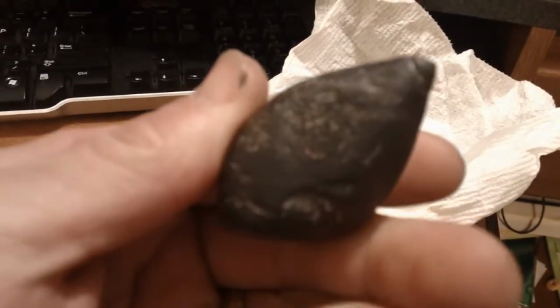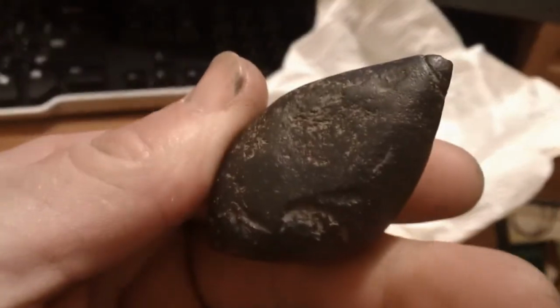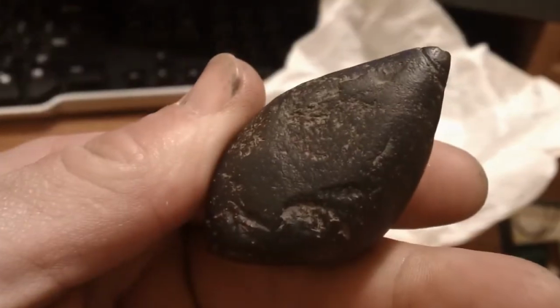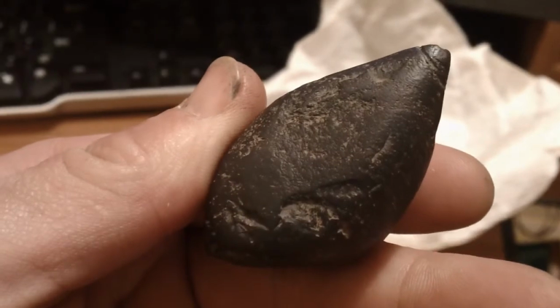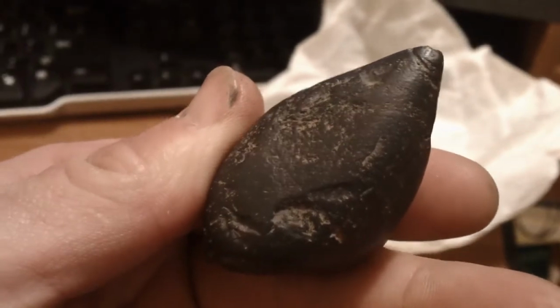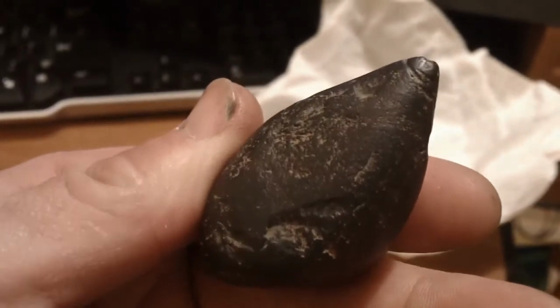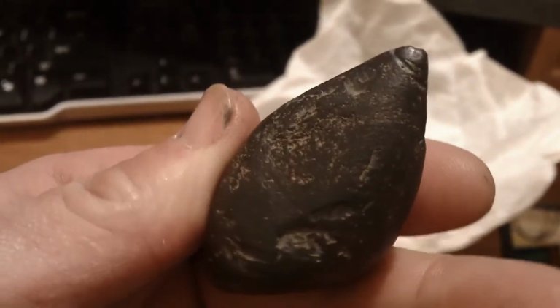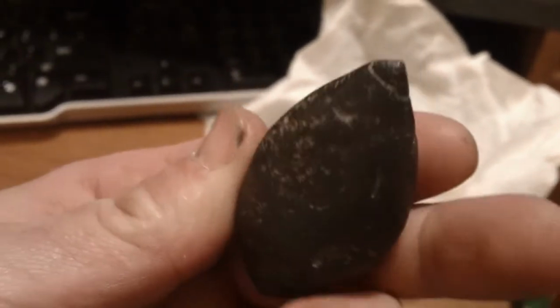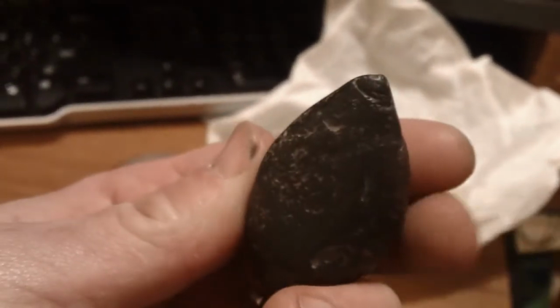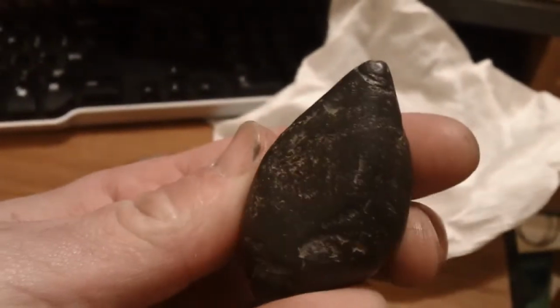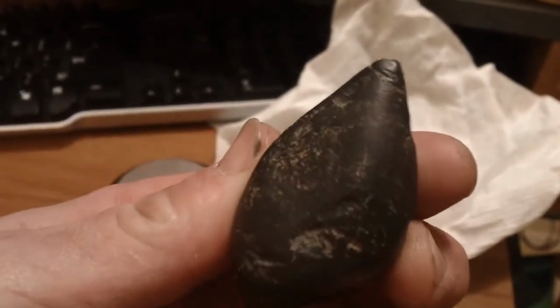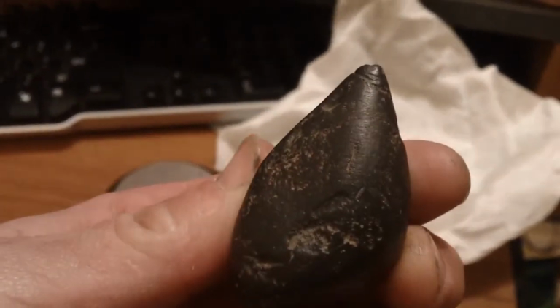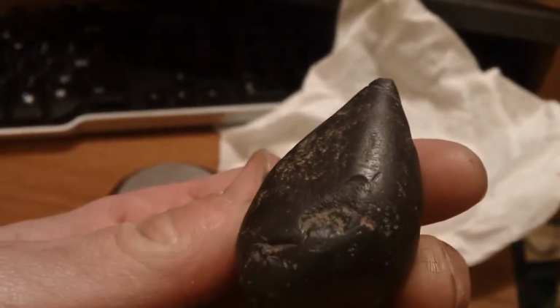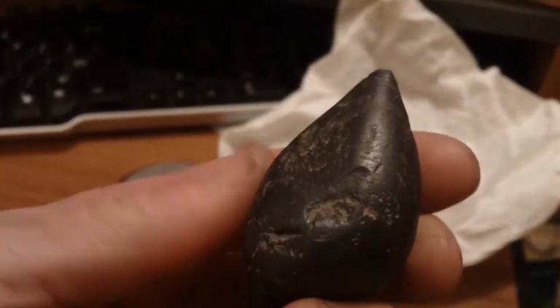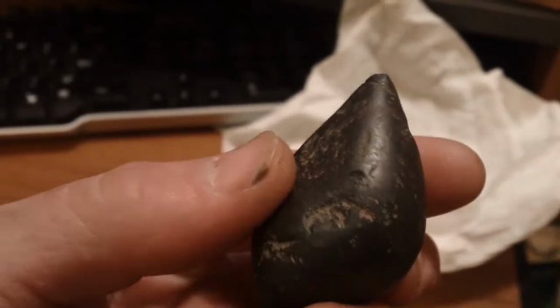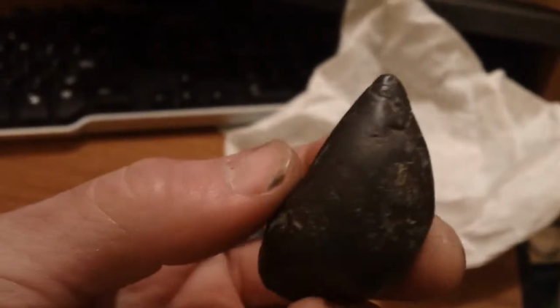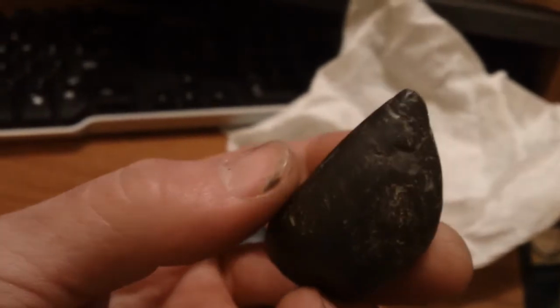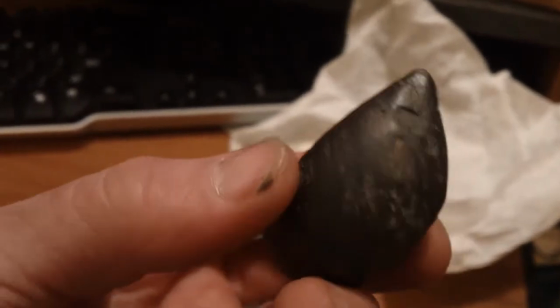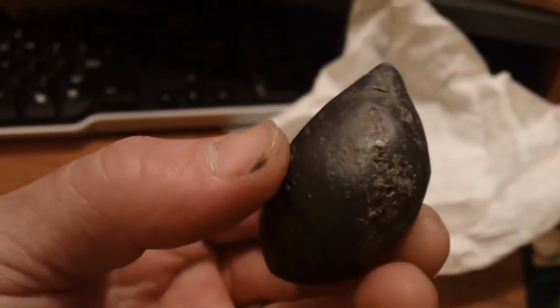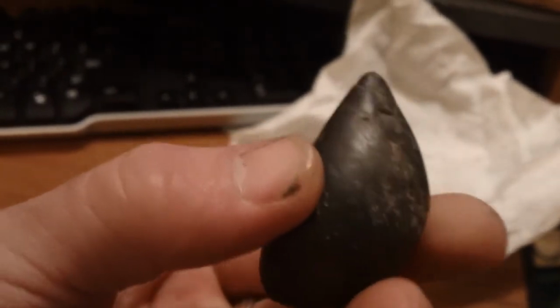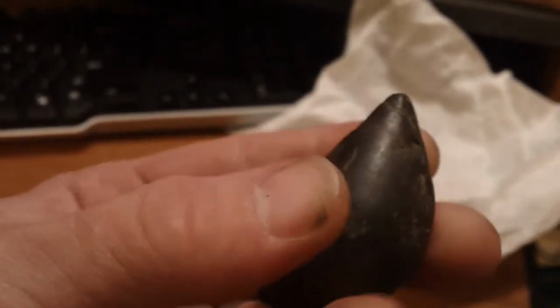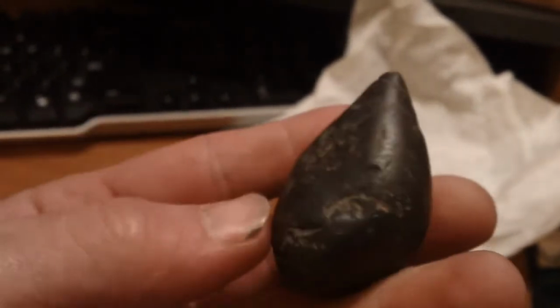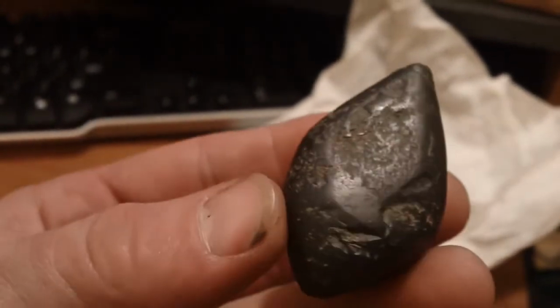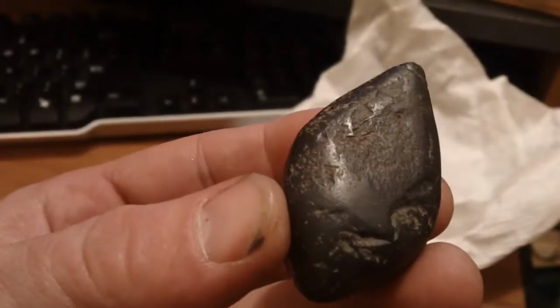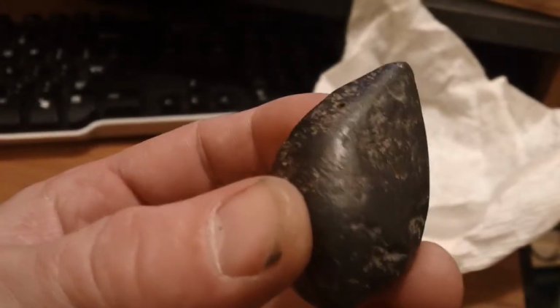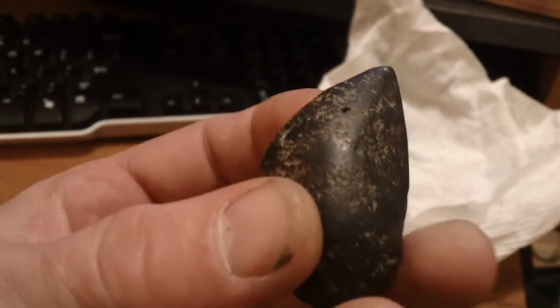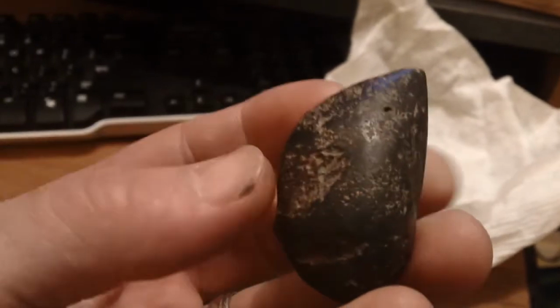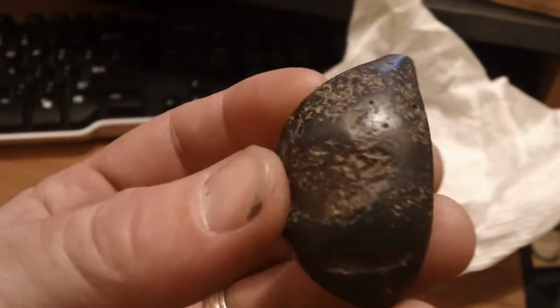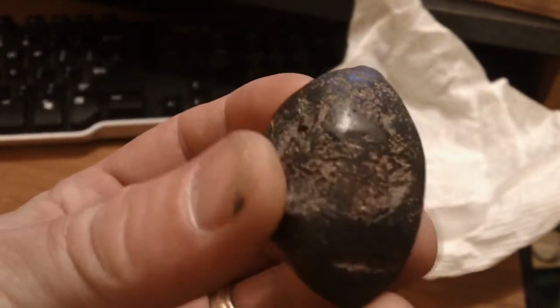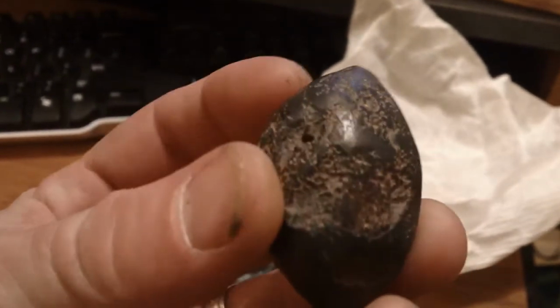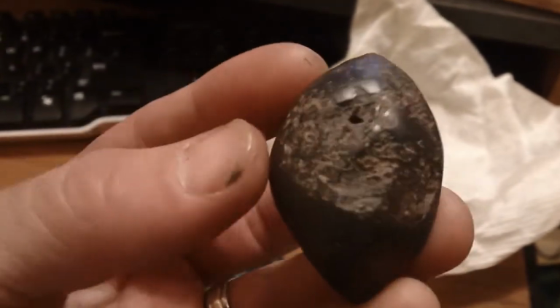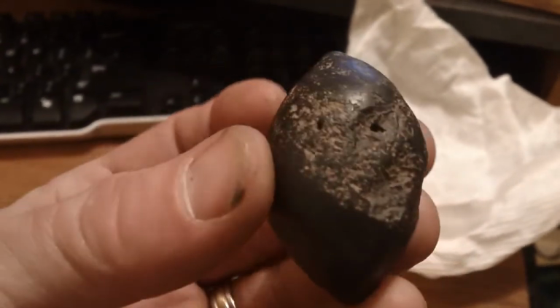I don't know — you guys out there can tell me what this is, if it is a plummet or charmstone. Appreciate it. Thanks guys for all your comments.